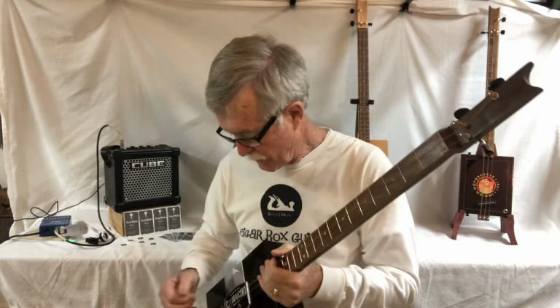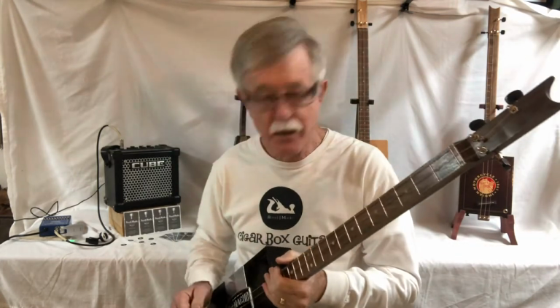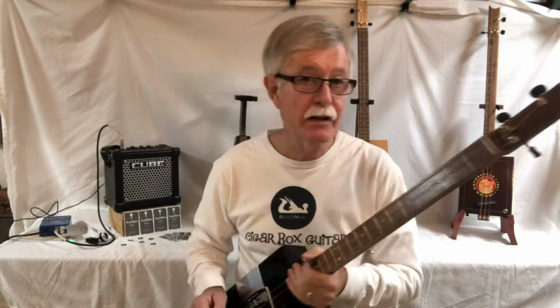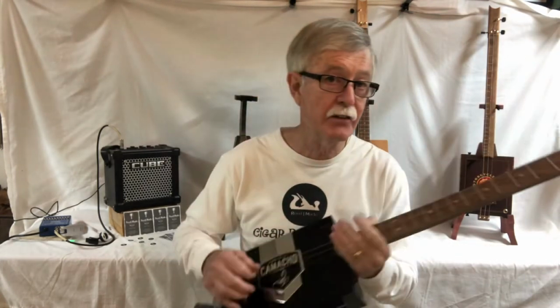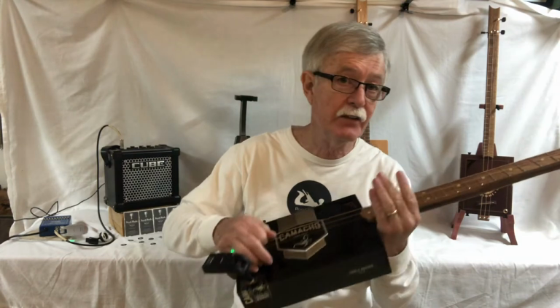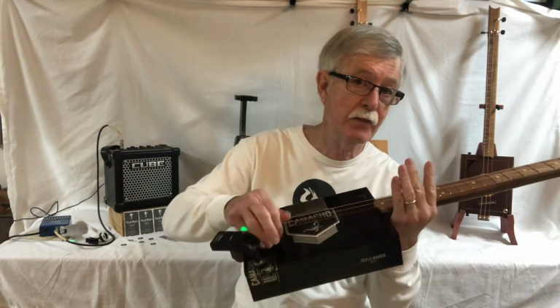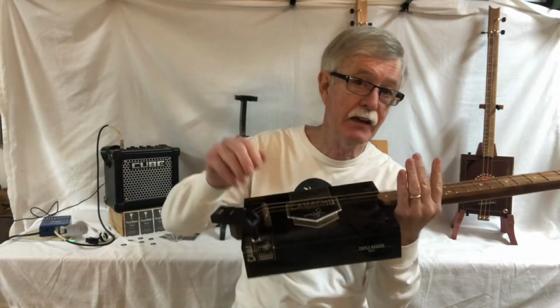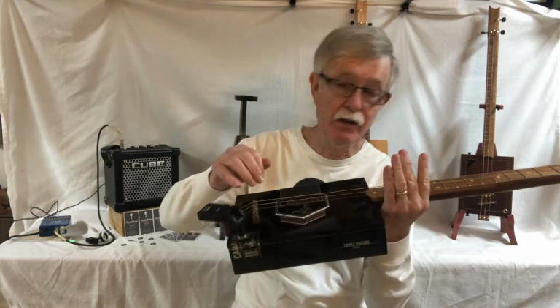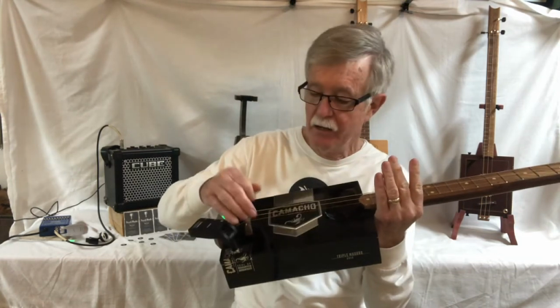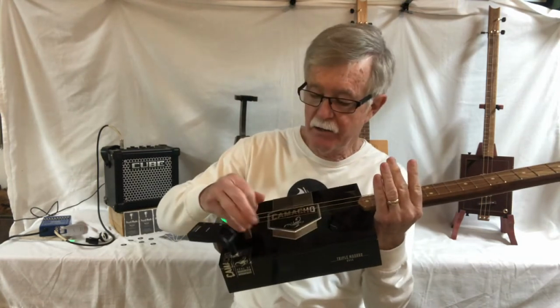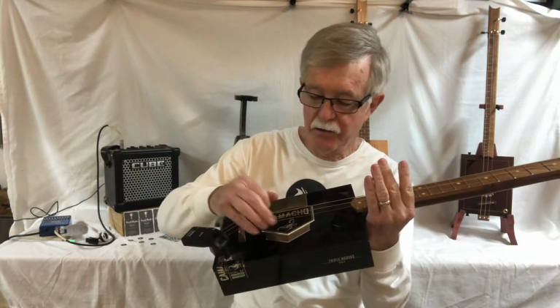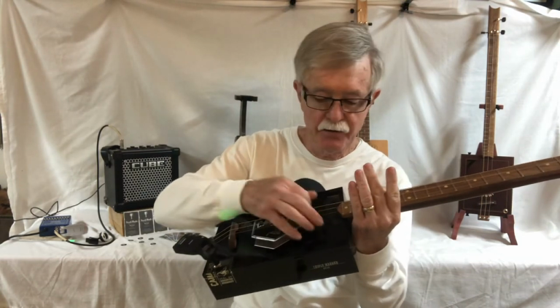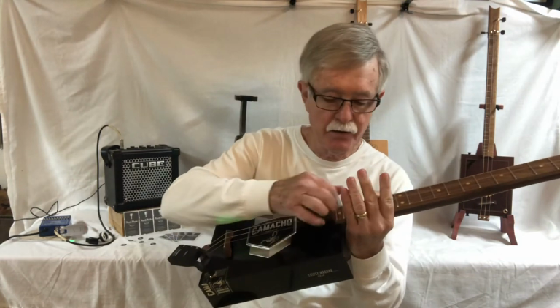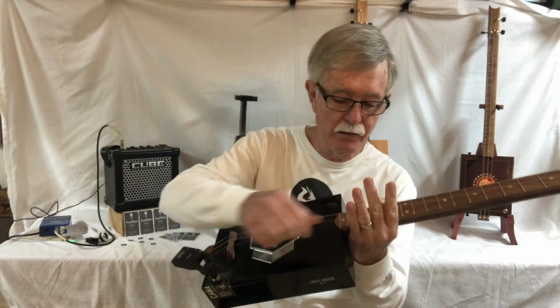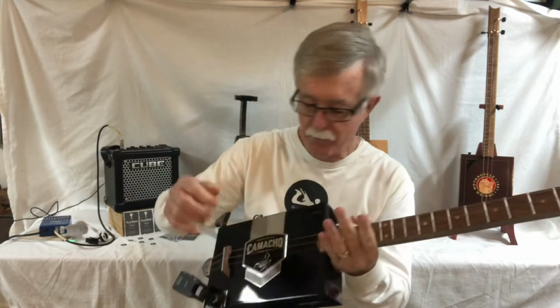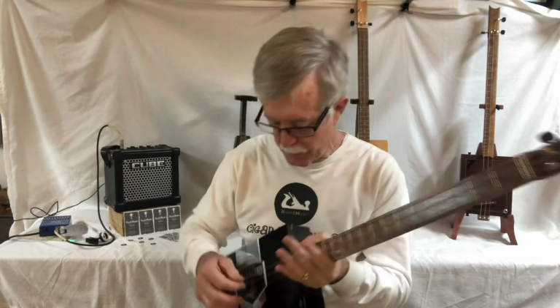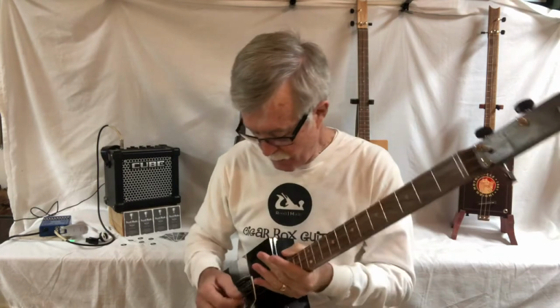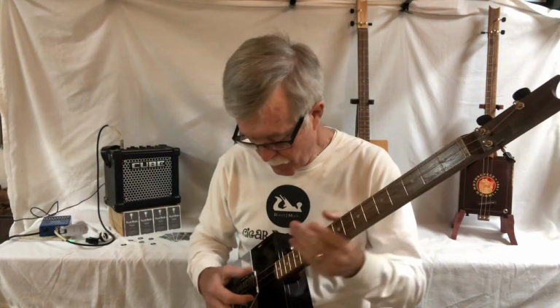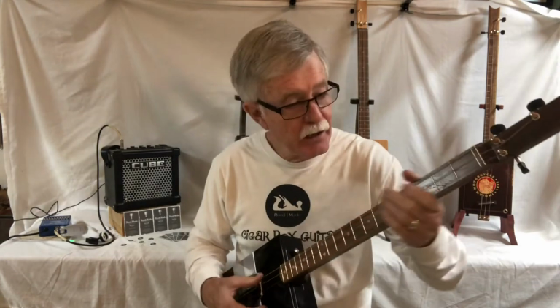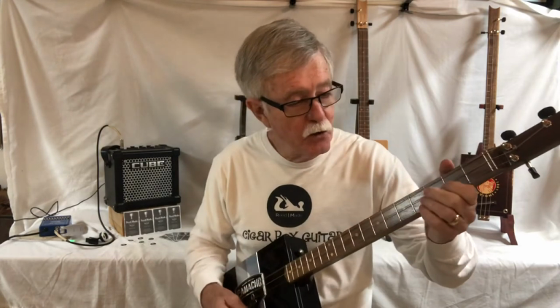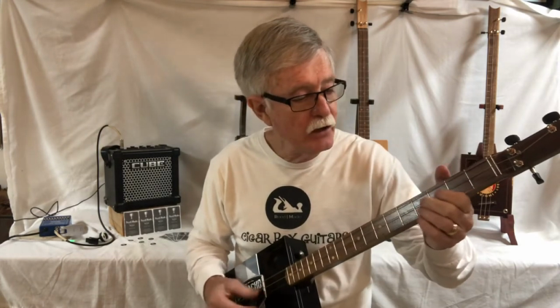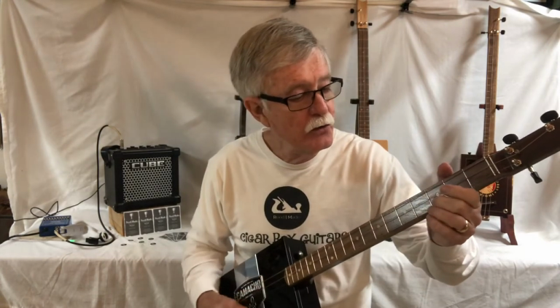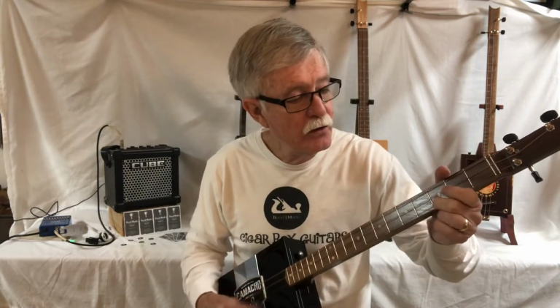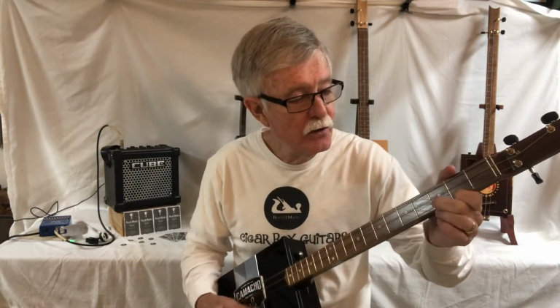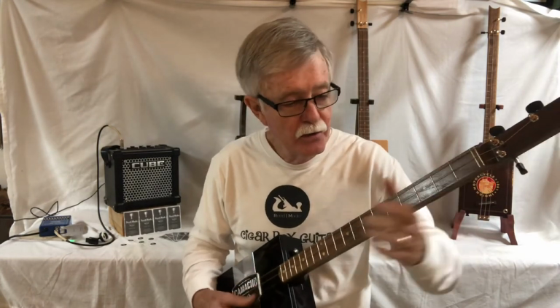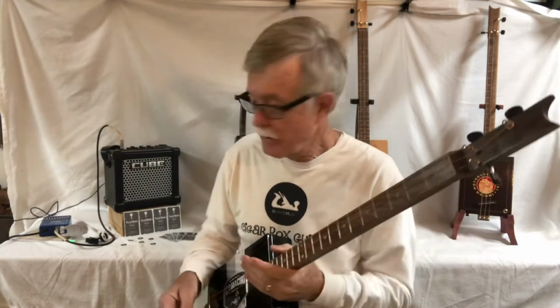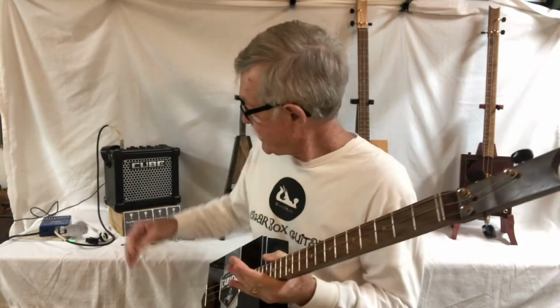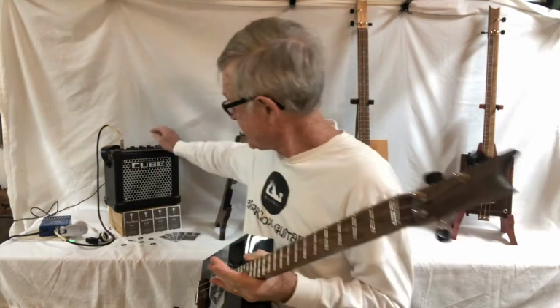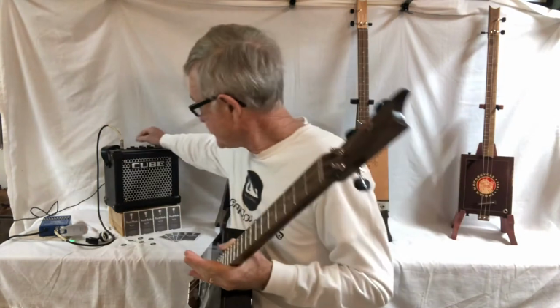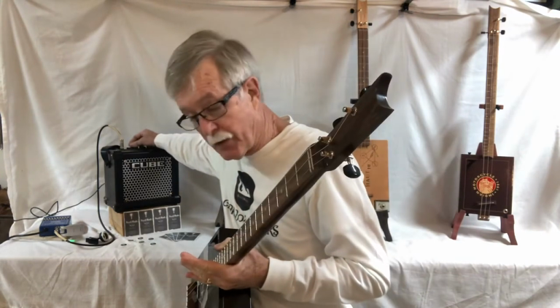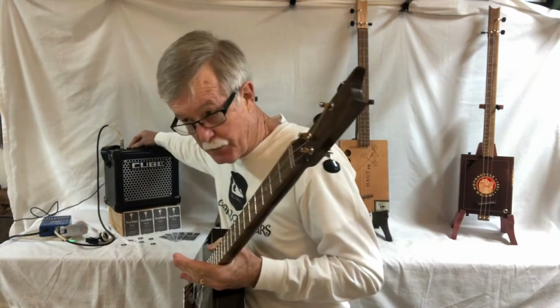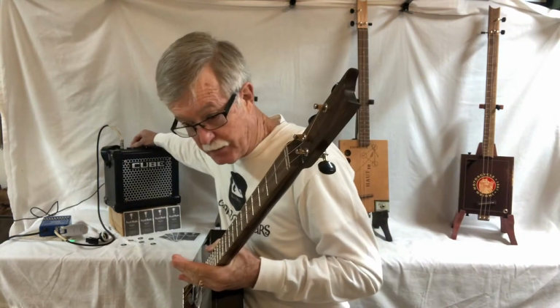You can get all kinds of sounds out of these things. No matter where you hit it, it gives you great tone. You can play some good metal too.